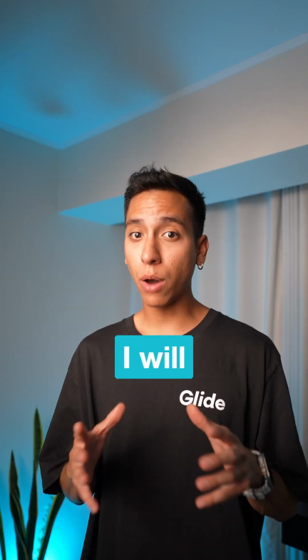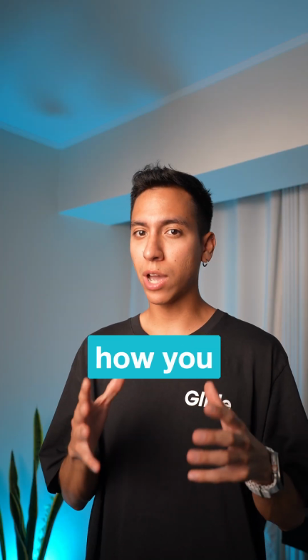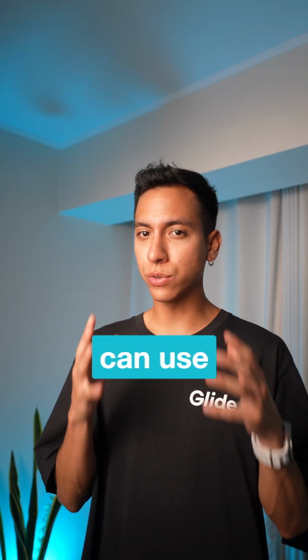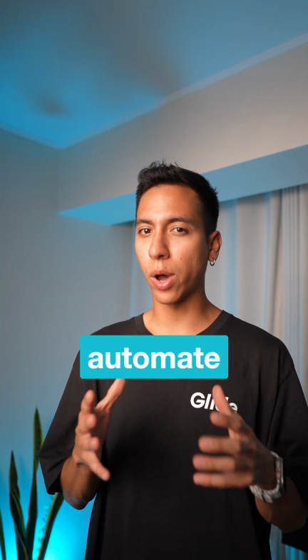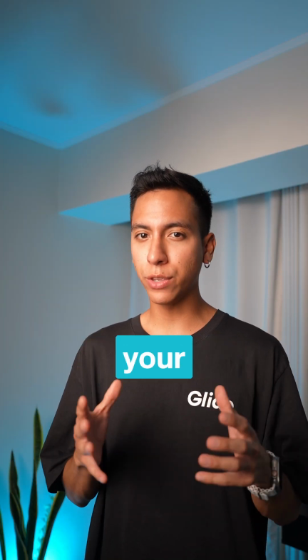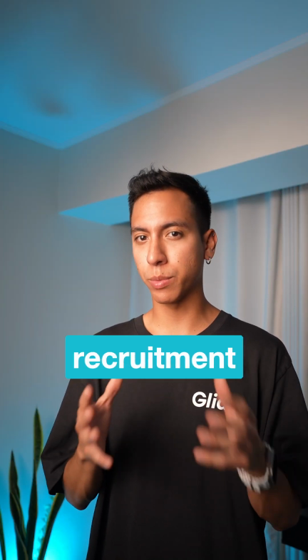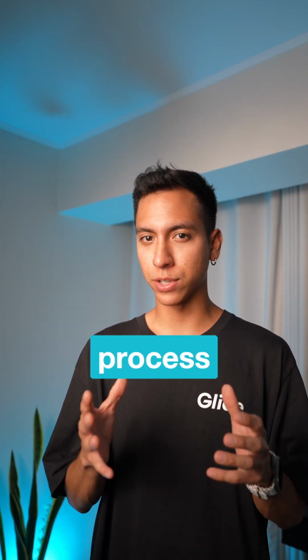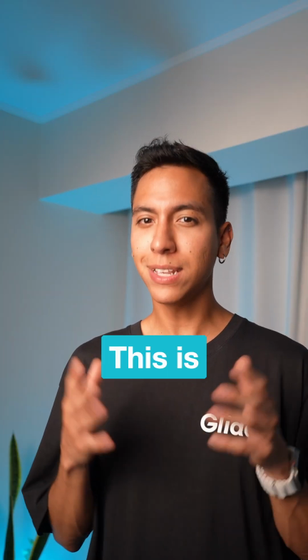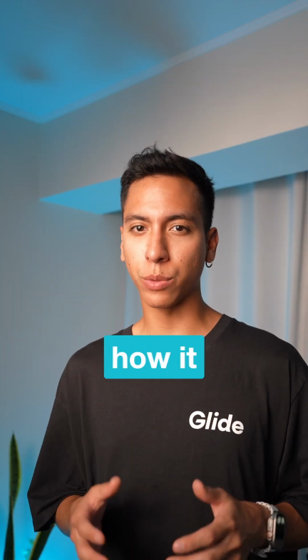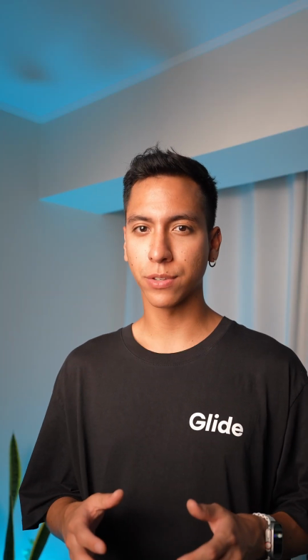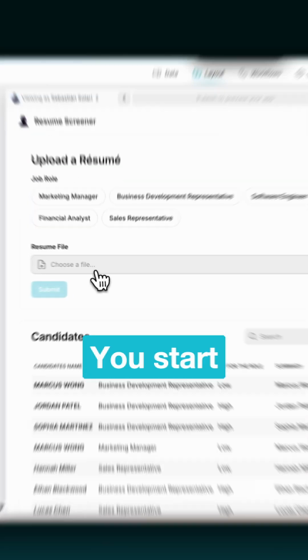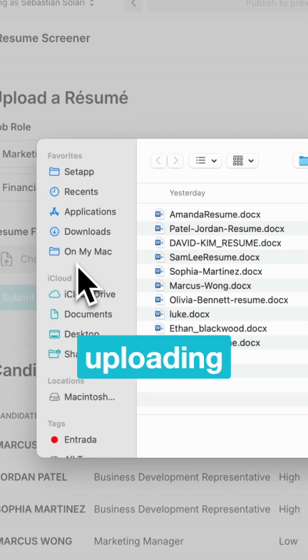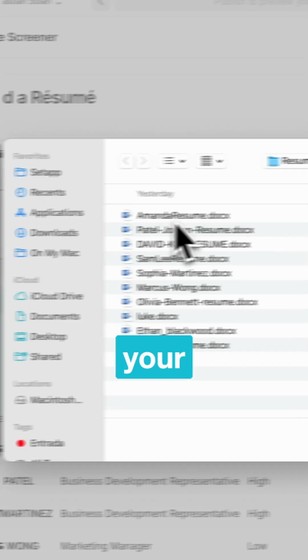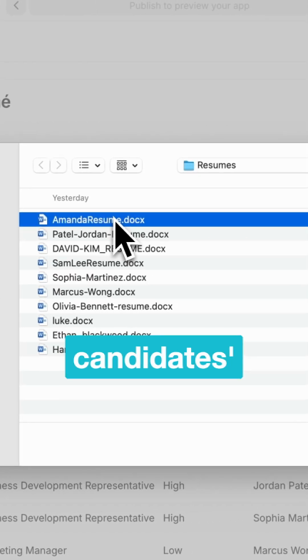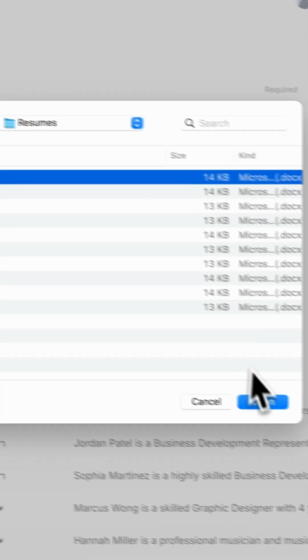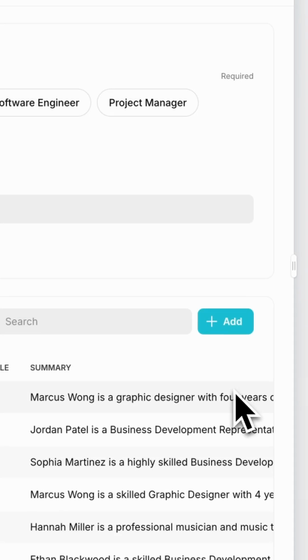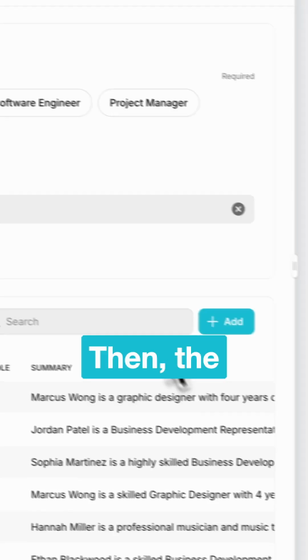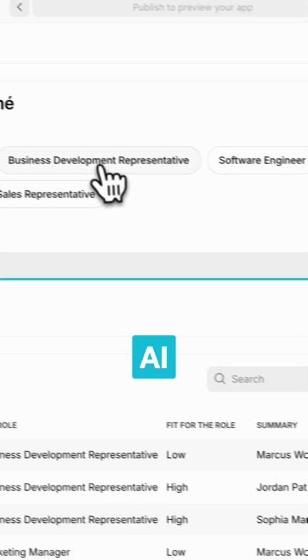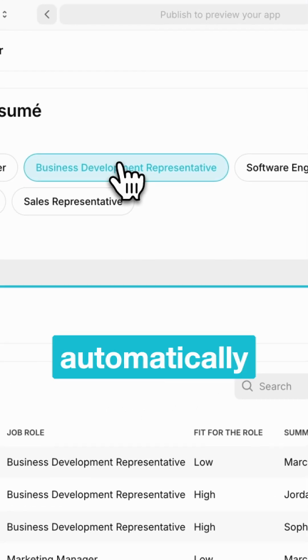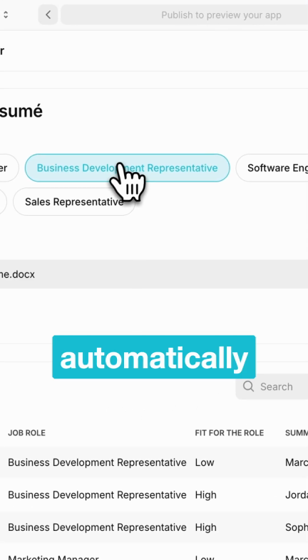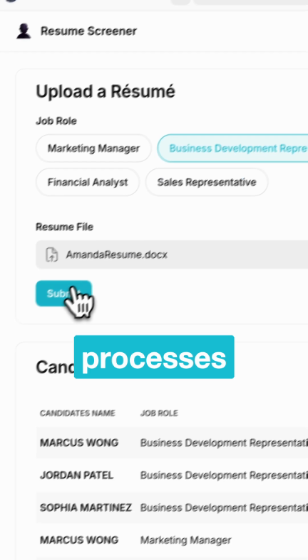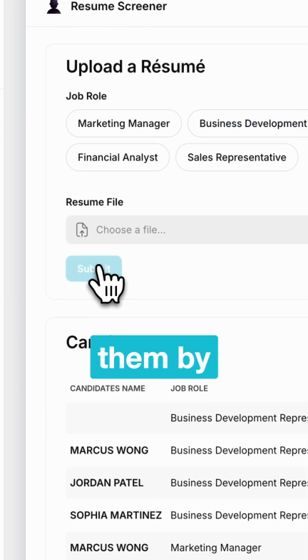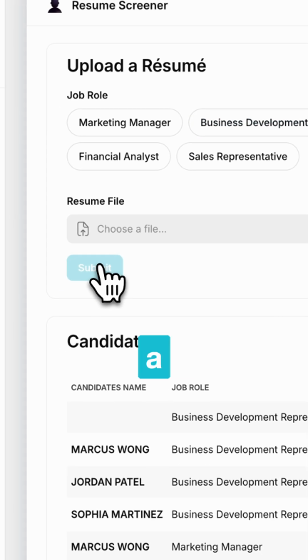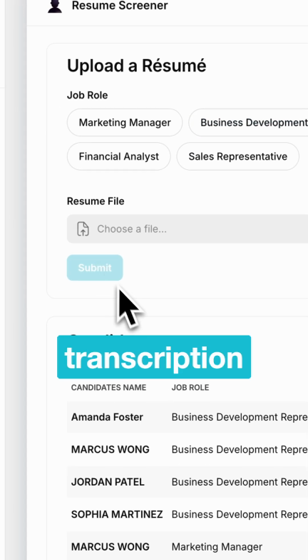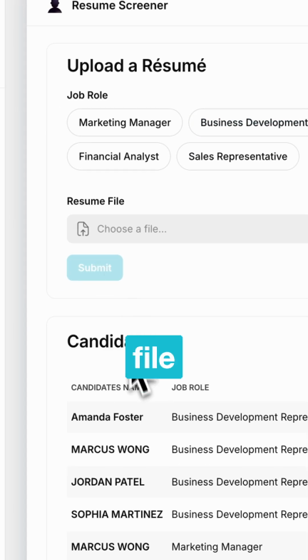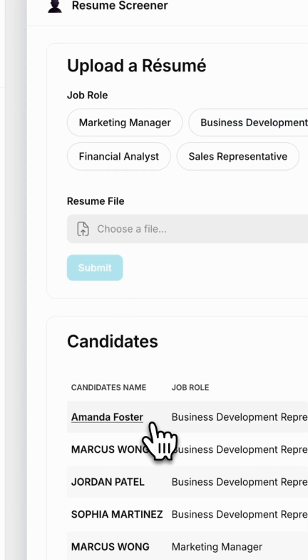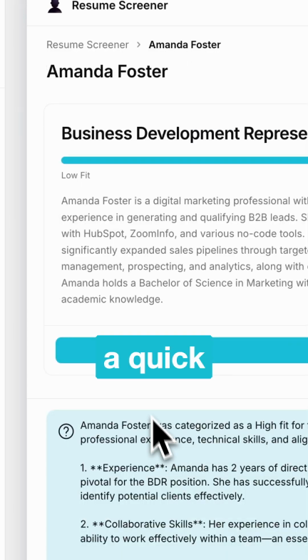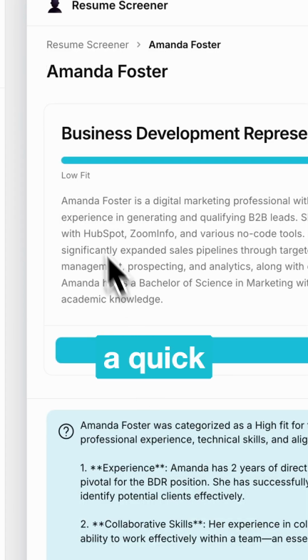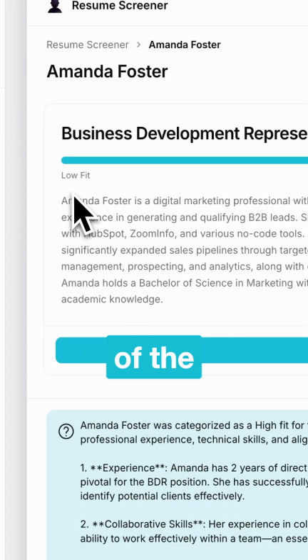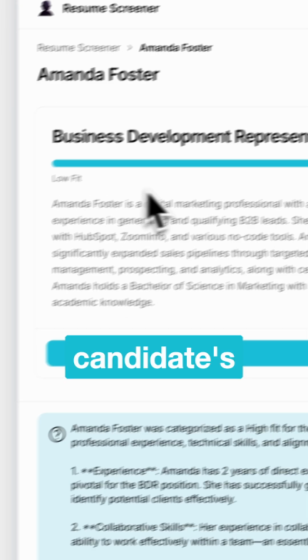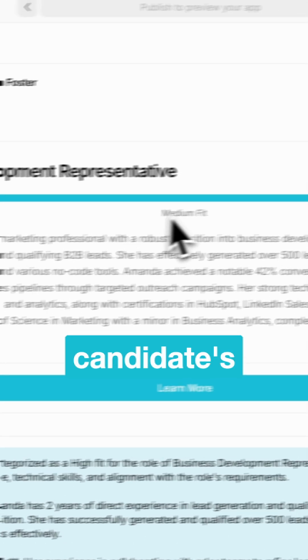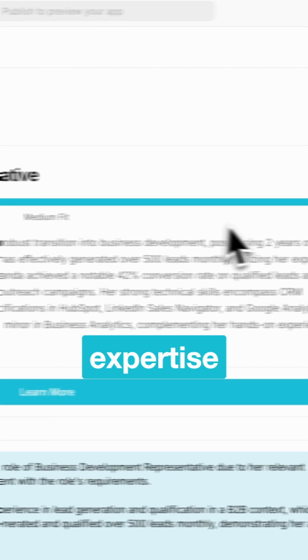I will show you how you can use this to automate your recruitment process. This is how it works: you start by uploading your candidate's resumes, then the AI automatically processes them by creating a transcription file and generates a quick summary of the candidate's expertise.